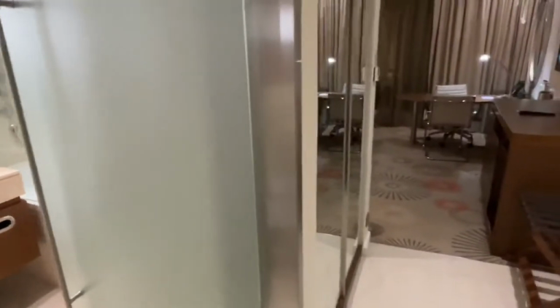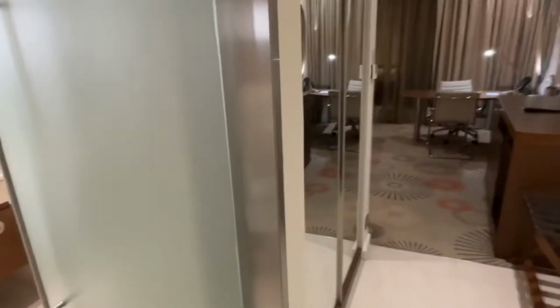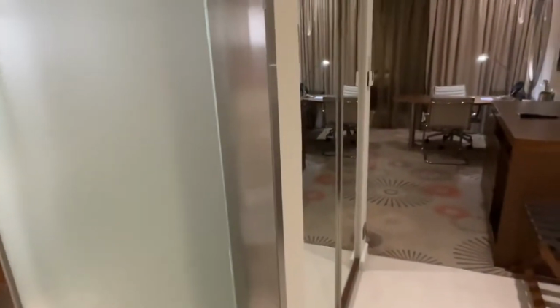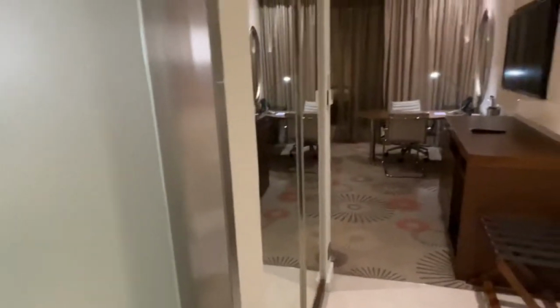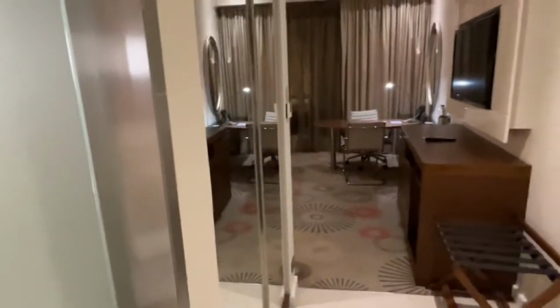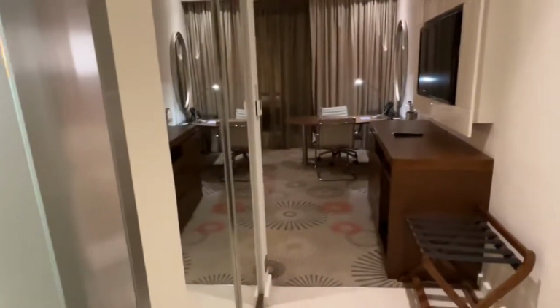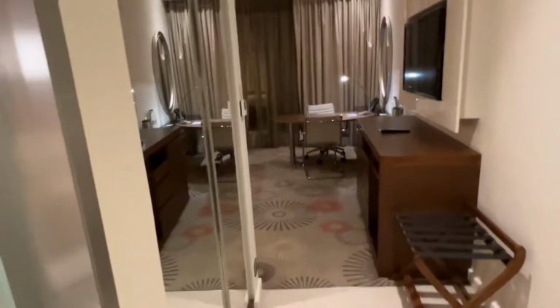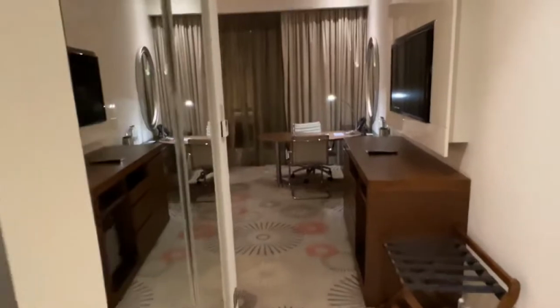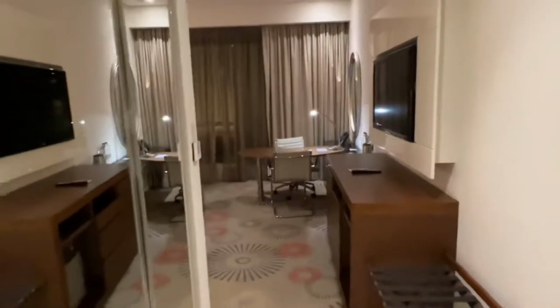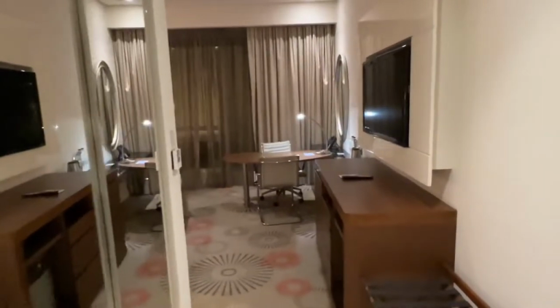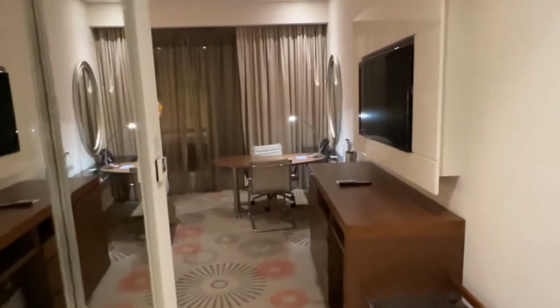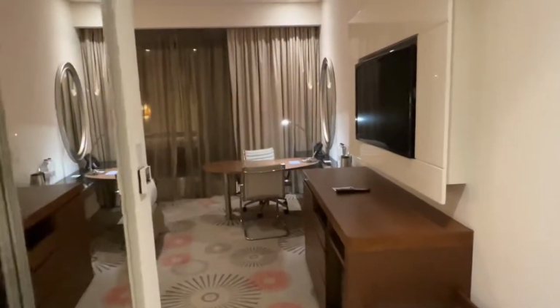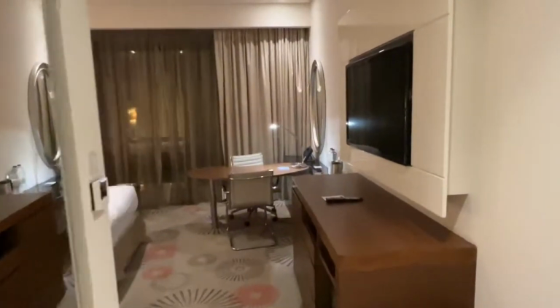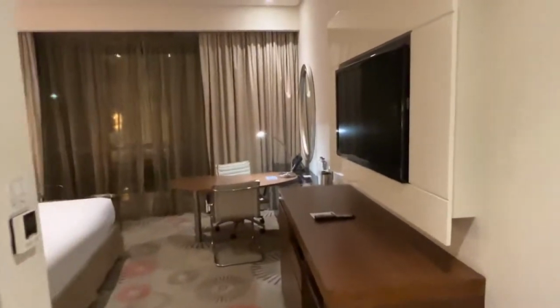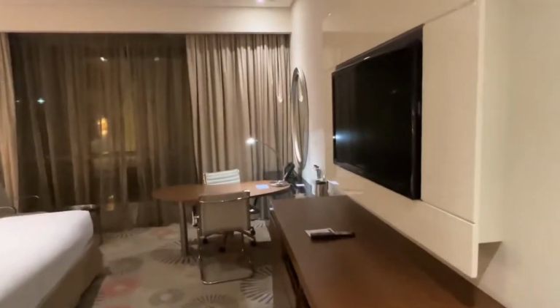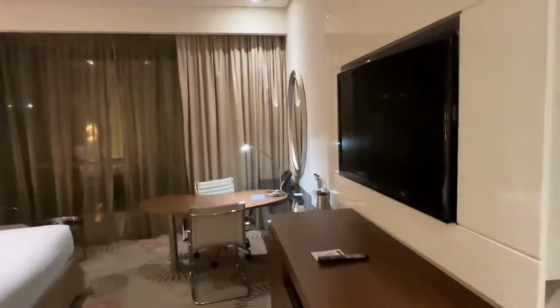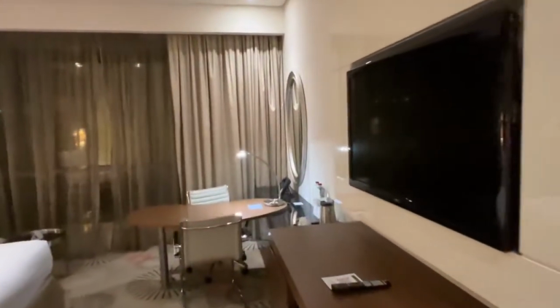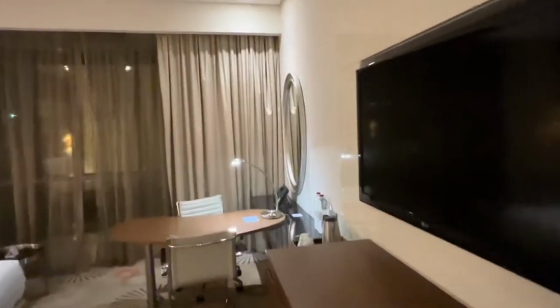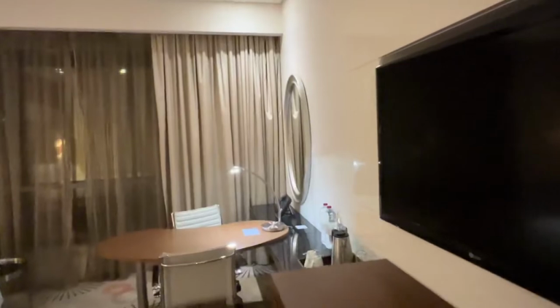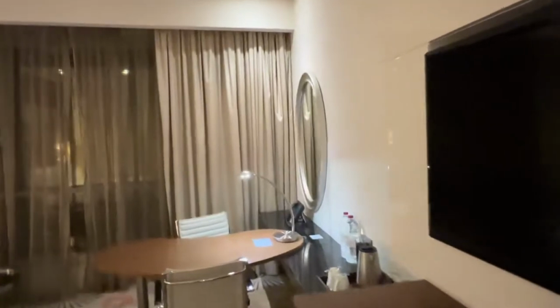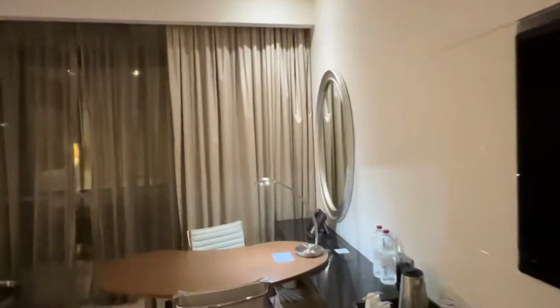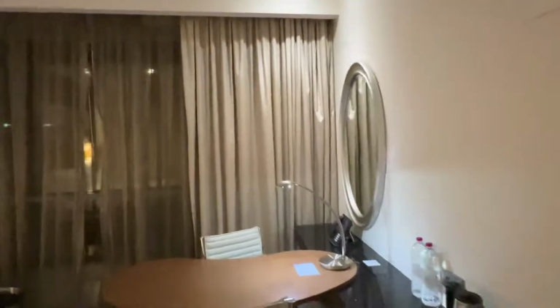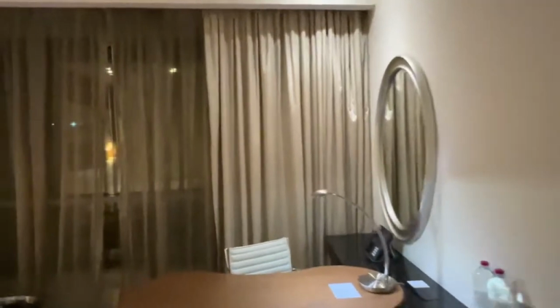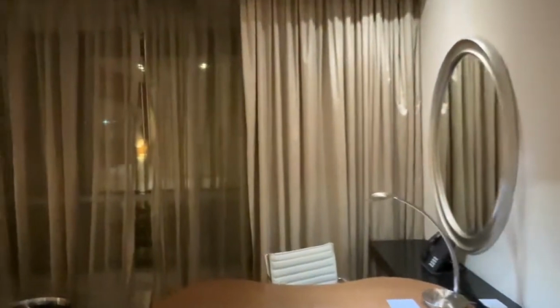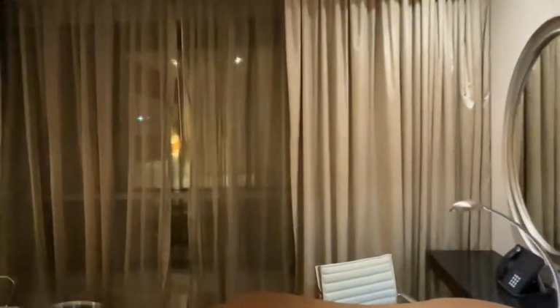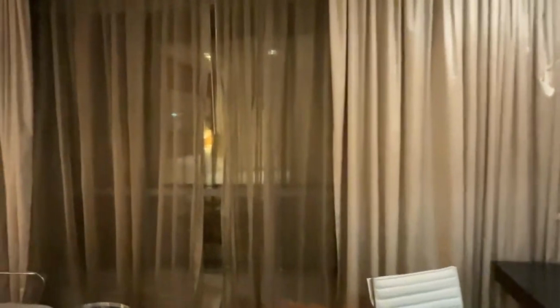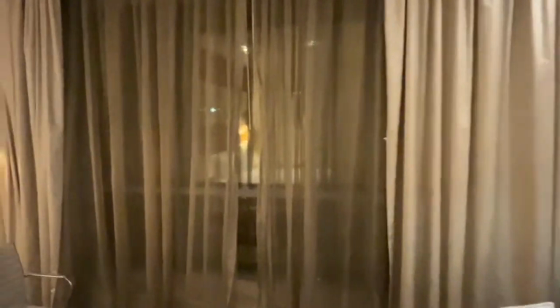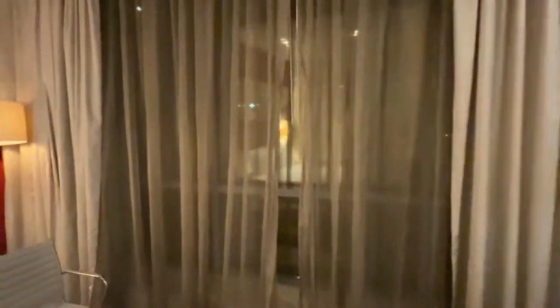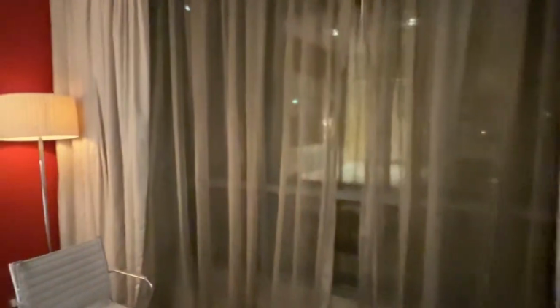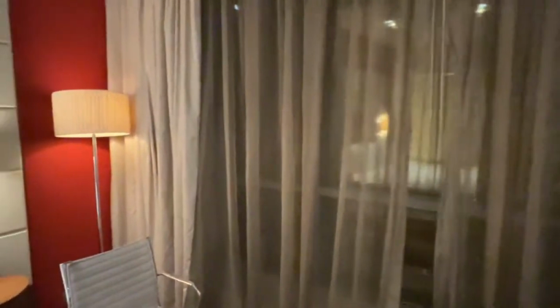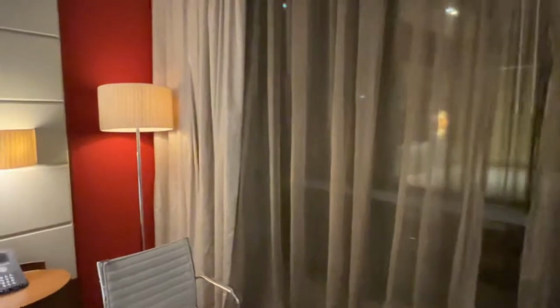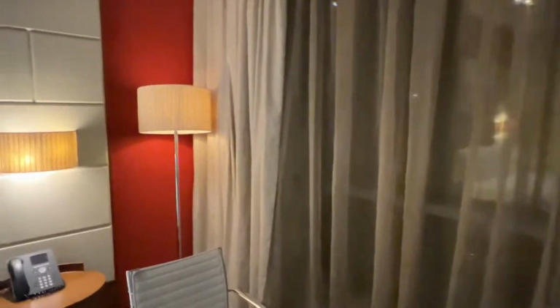Crowne Plaza is my favorite property and I just cannot say anything bad about it, but I felt this room was really really small and there was too much furniture cramped into it. But overall the room decor was nice and warm.